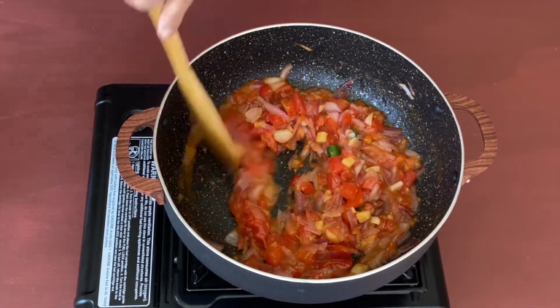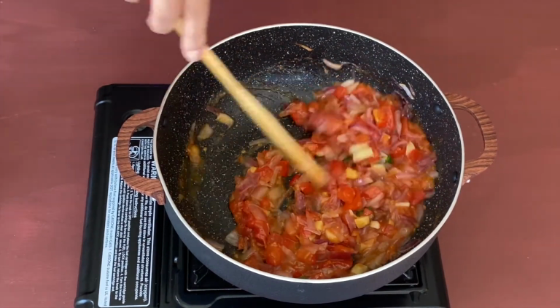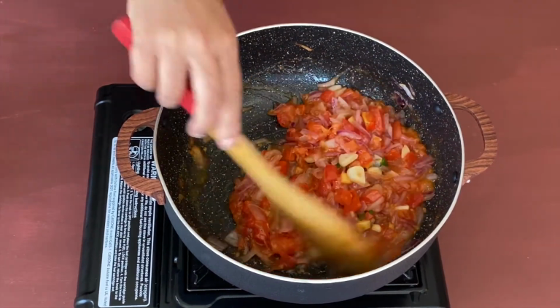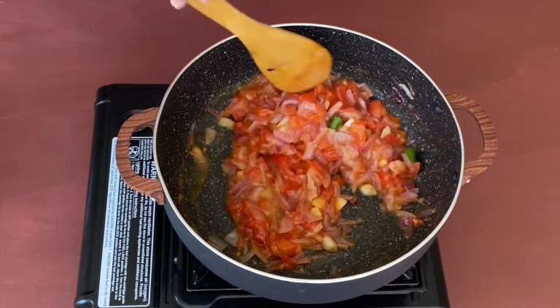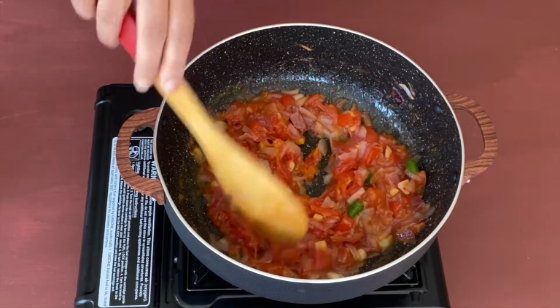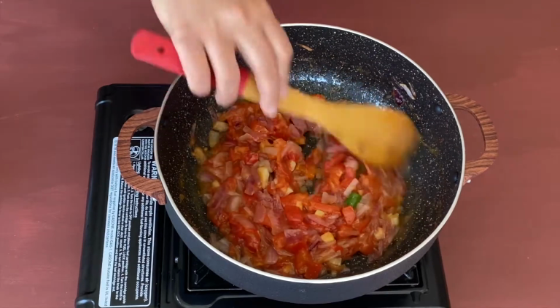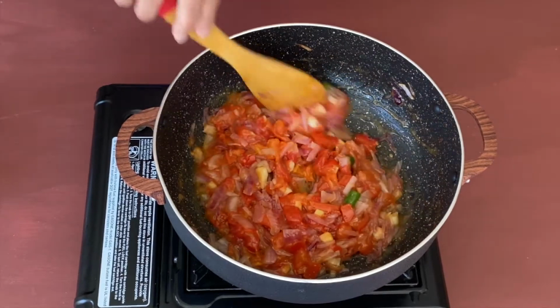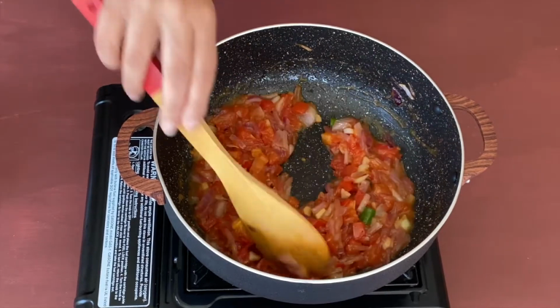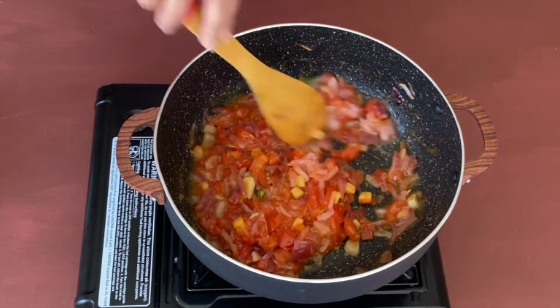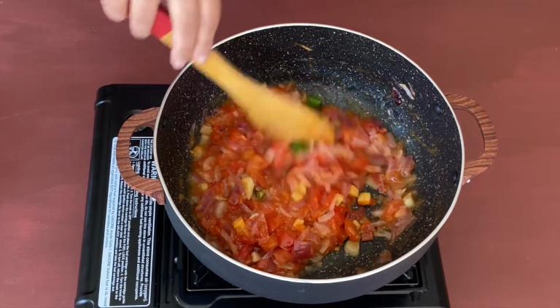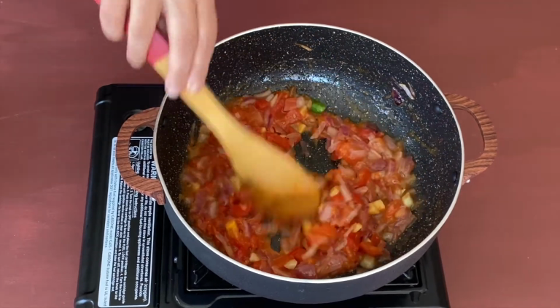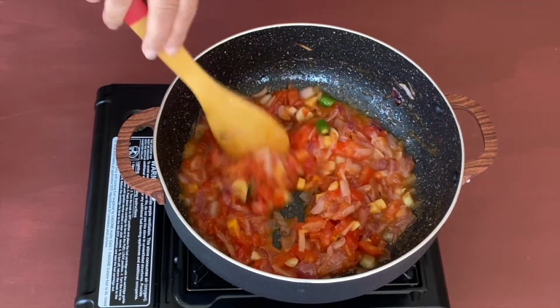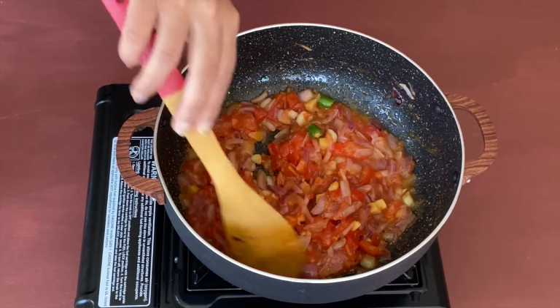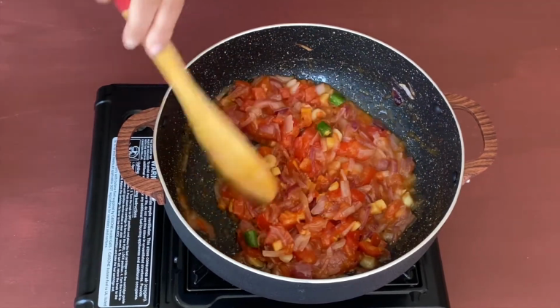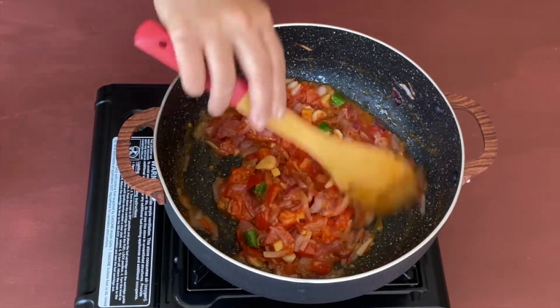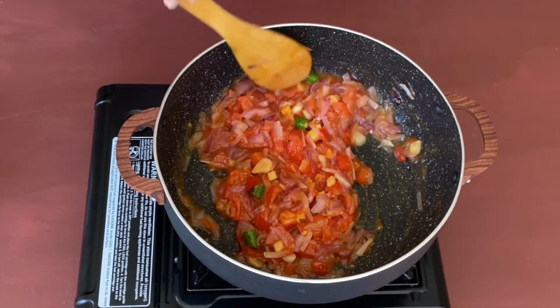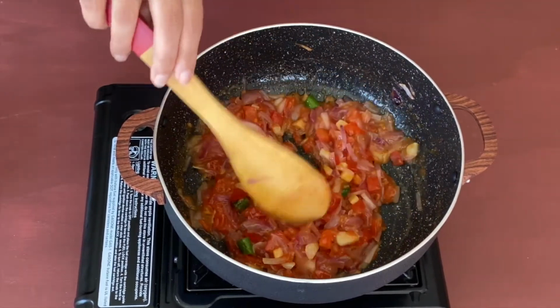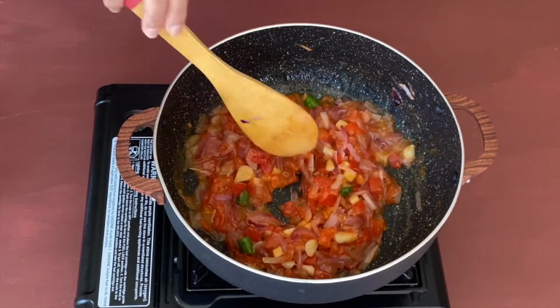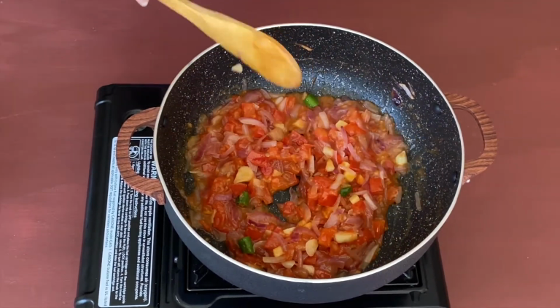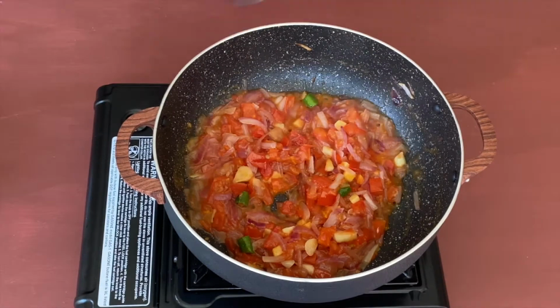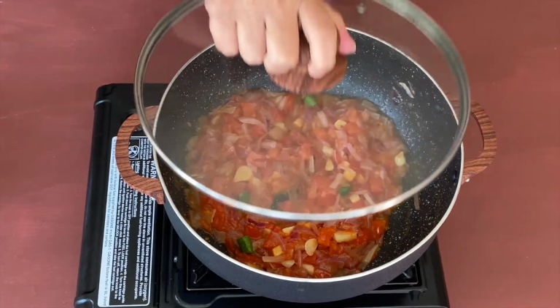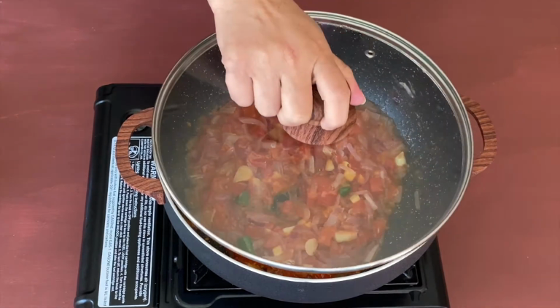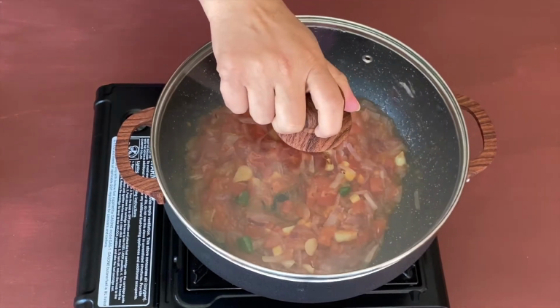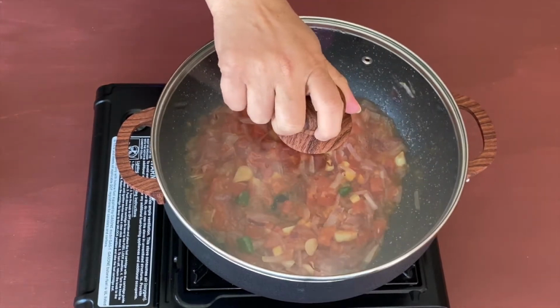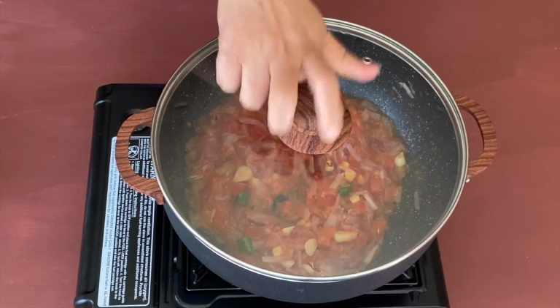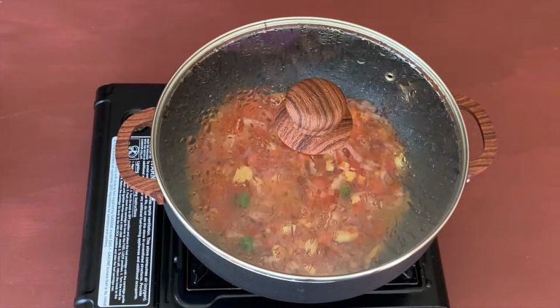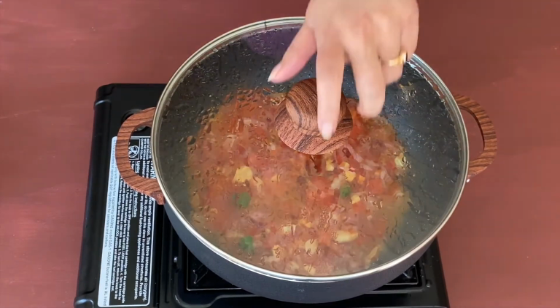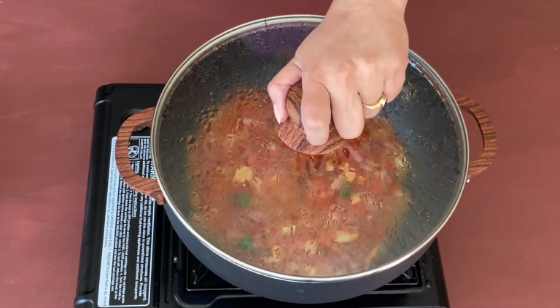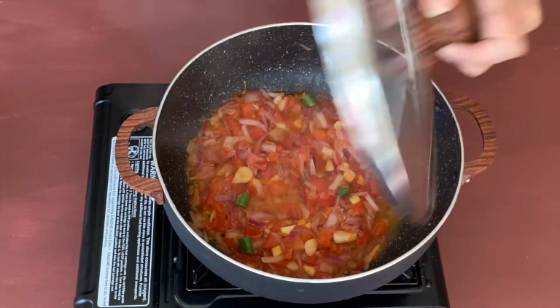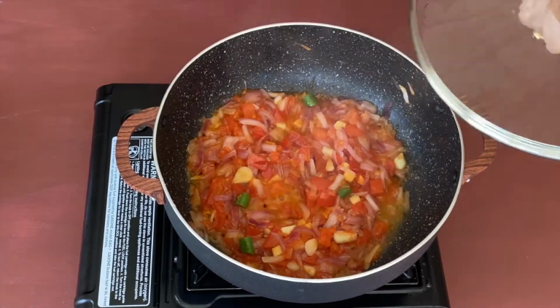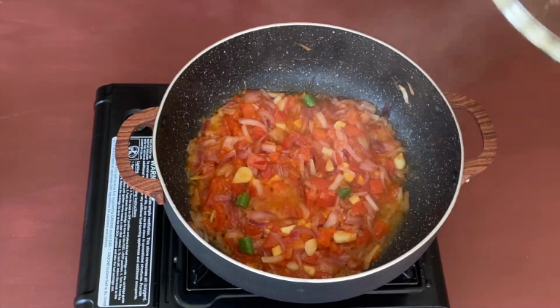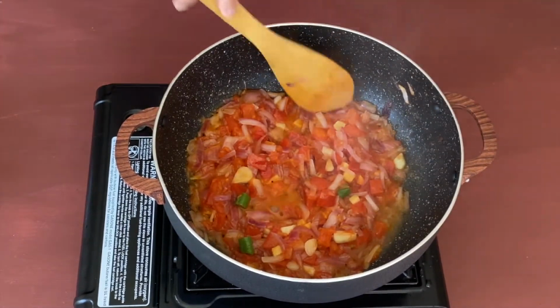You can add more green chilies if you like it spicy, or you can completely skip them if you don't. Let us cover and cook again for two to three minutes till the oil starts separating.